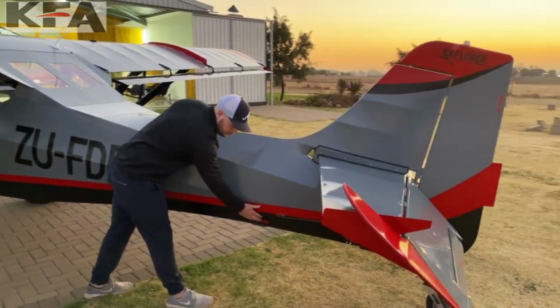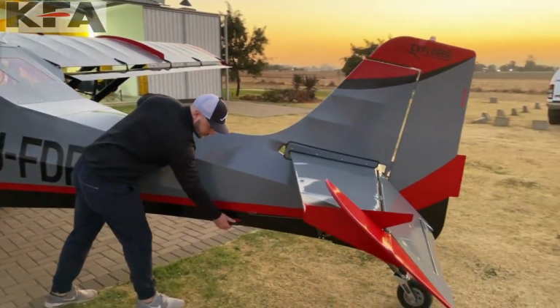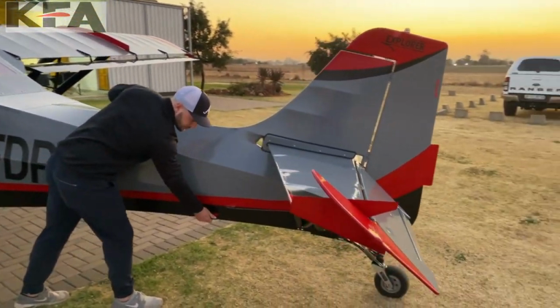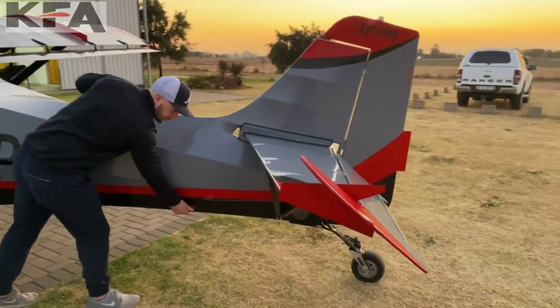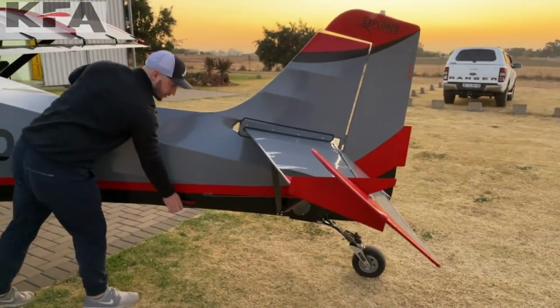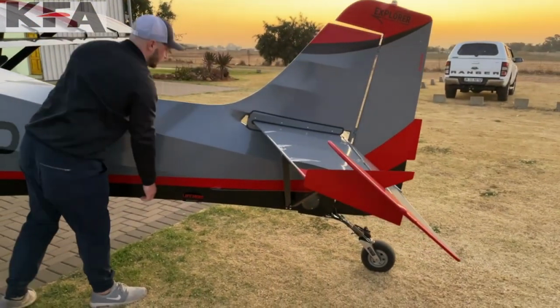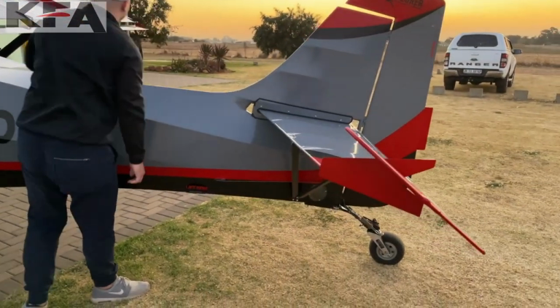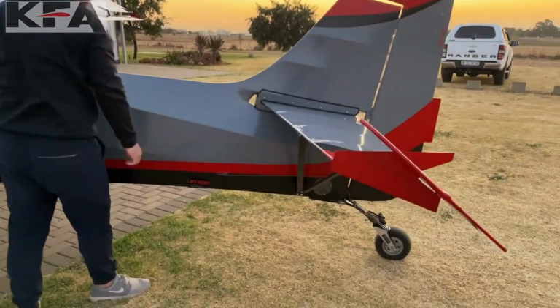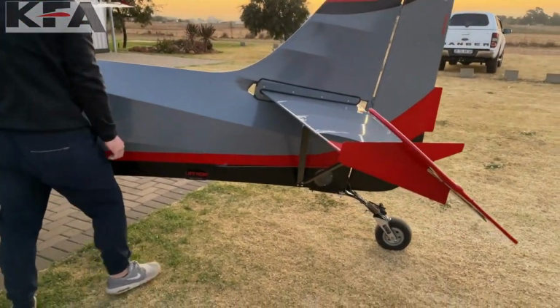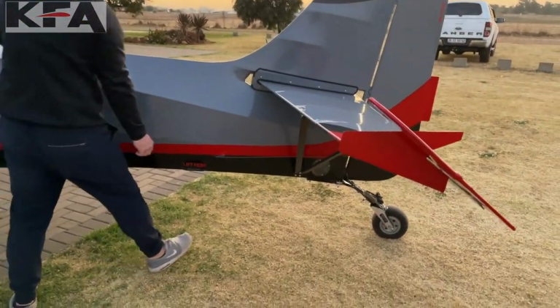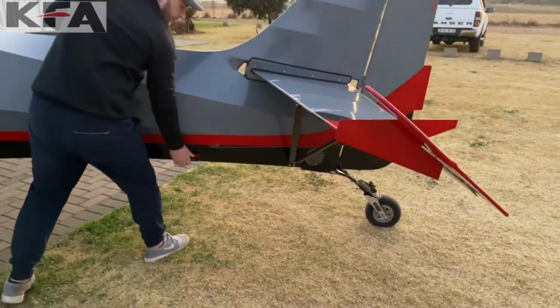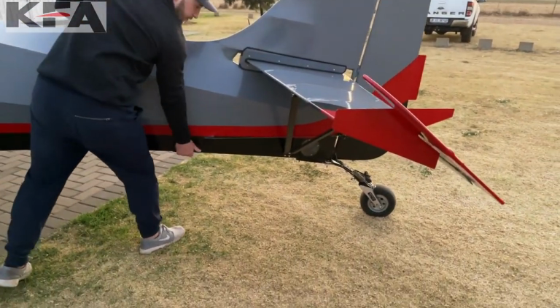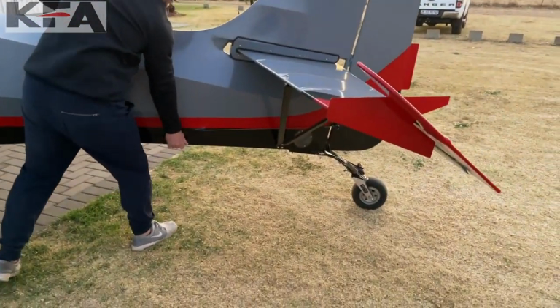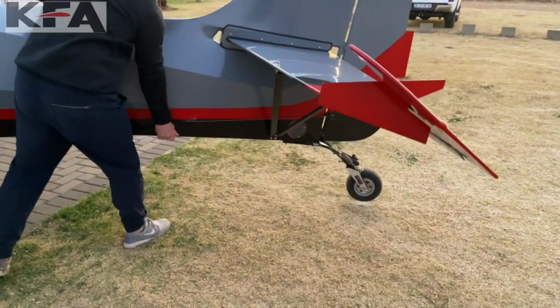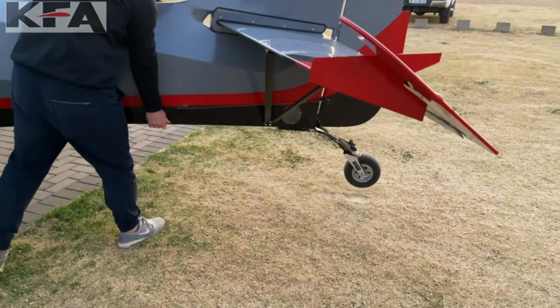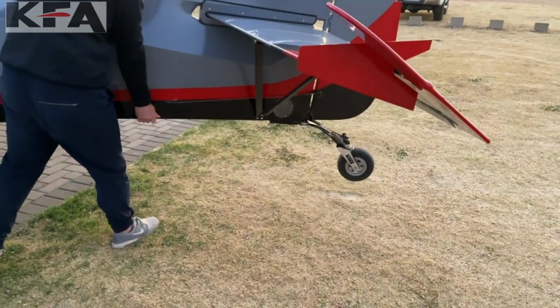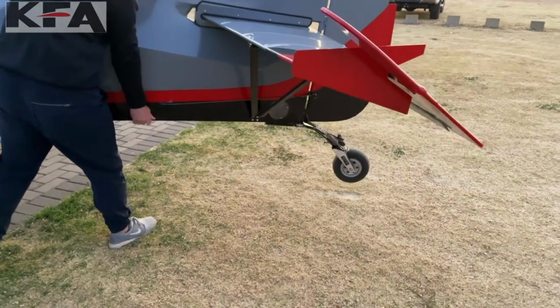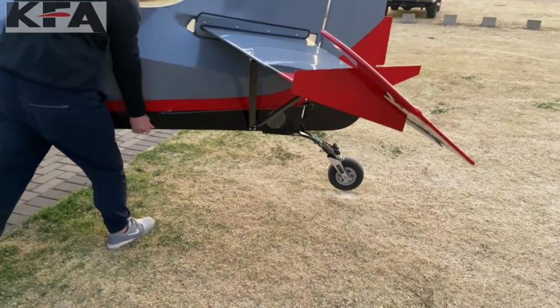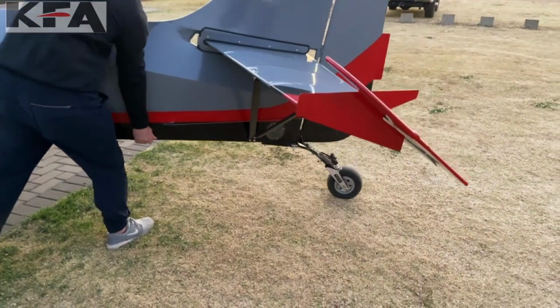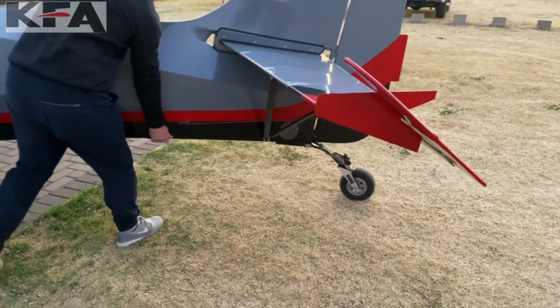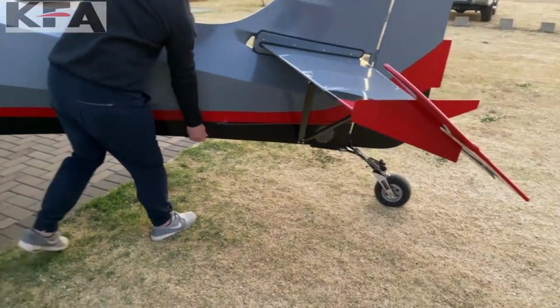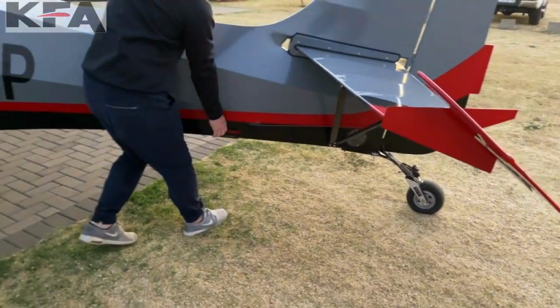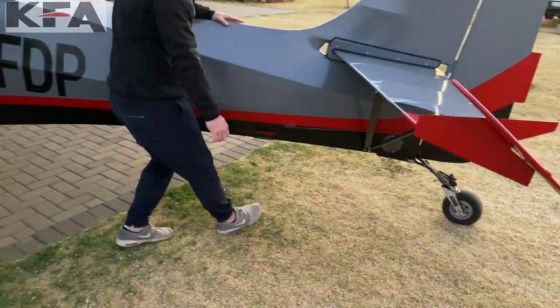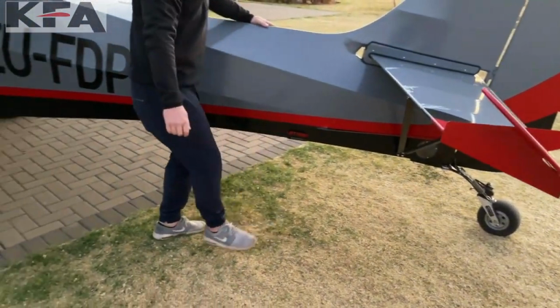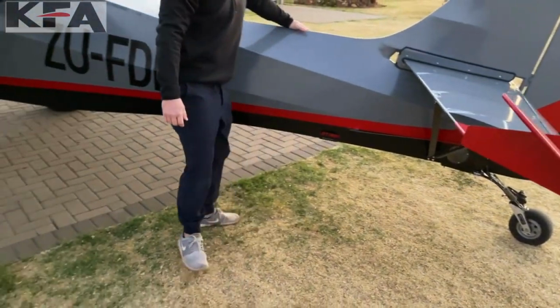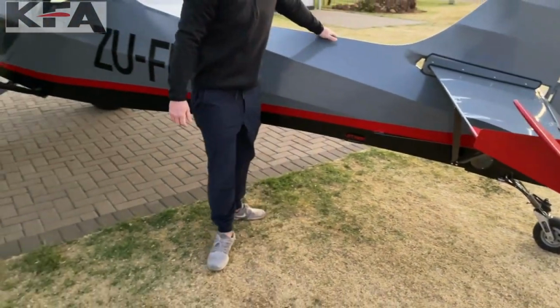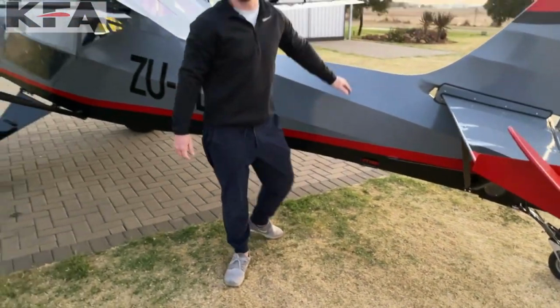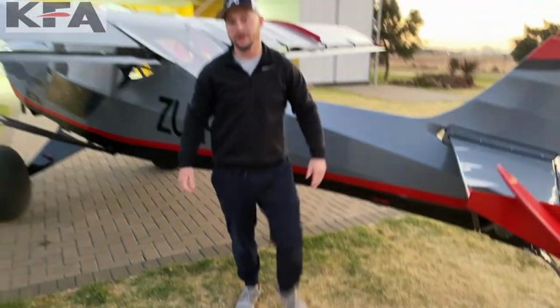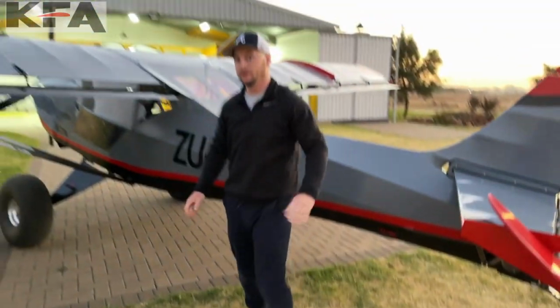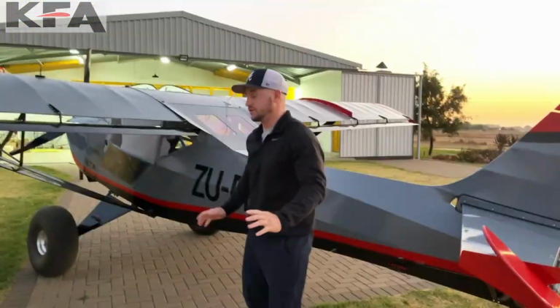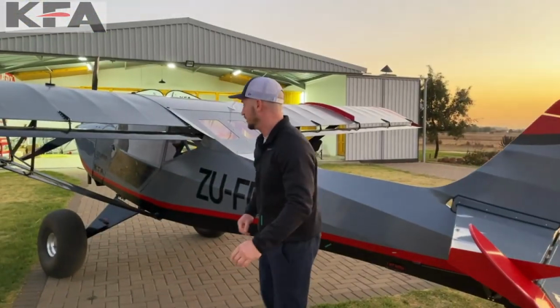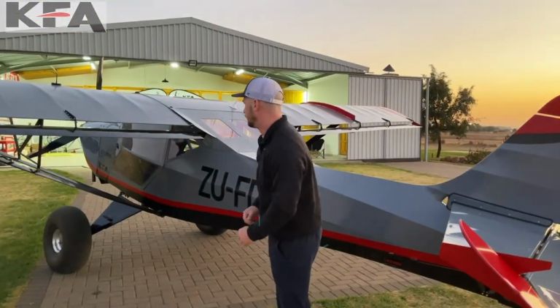As you can see, that's where you live from. It's very easy to move around and put in your hangar, which is a big deal.